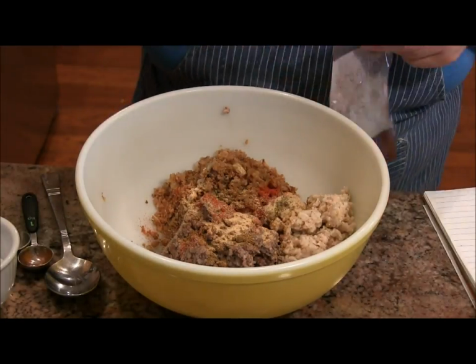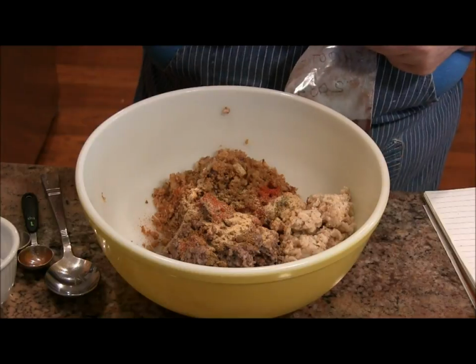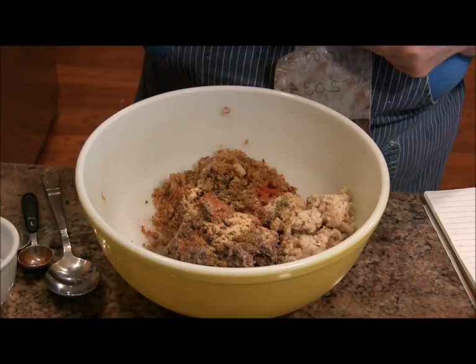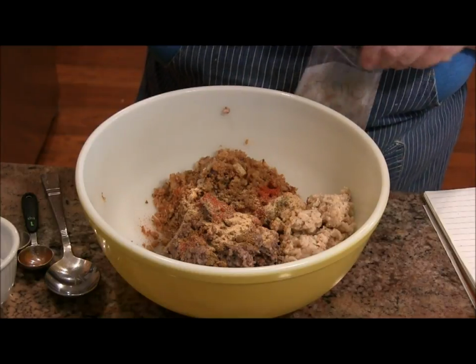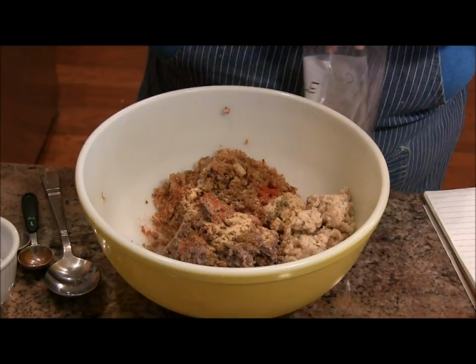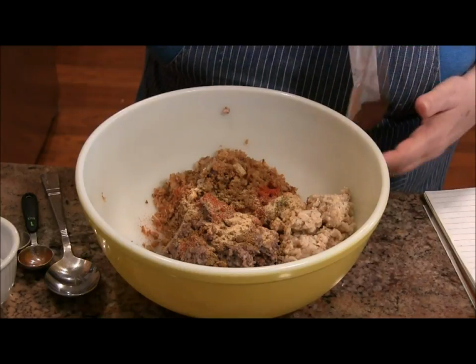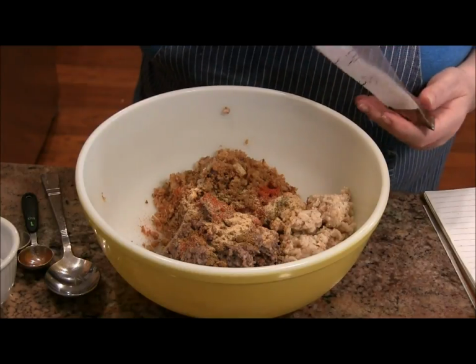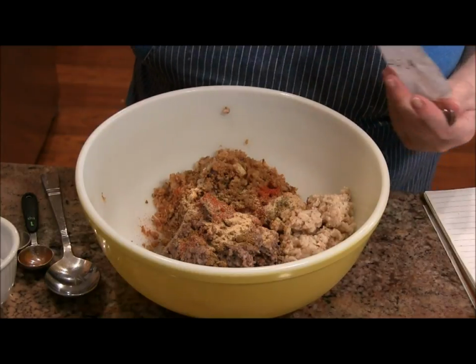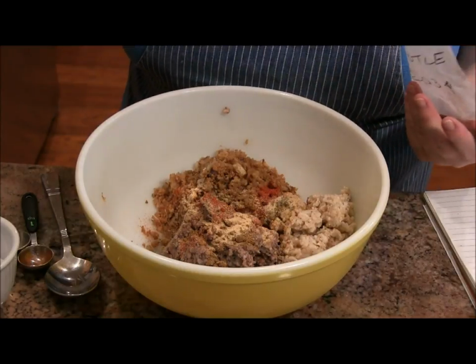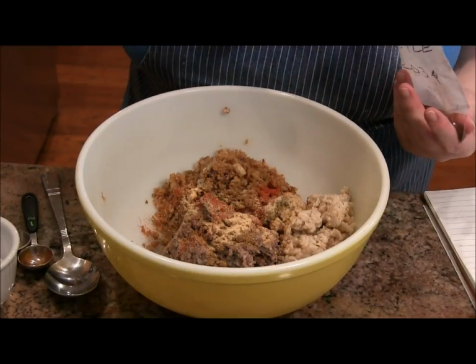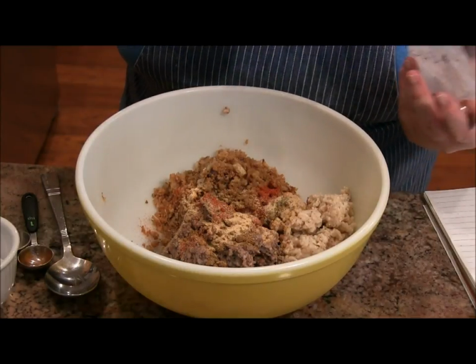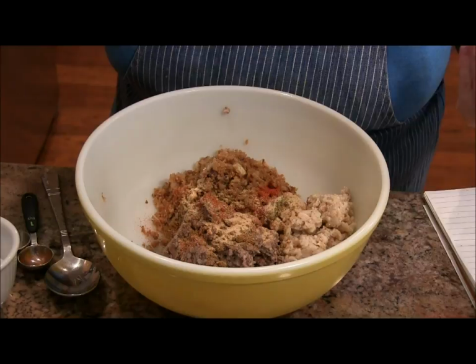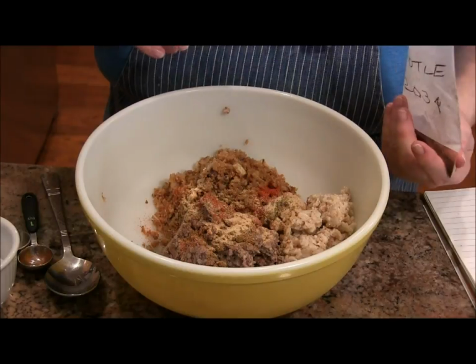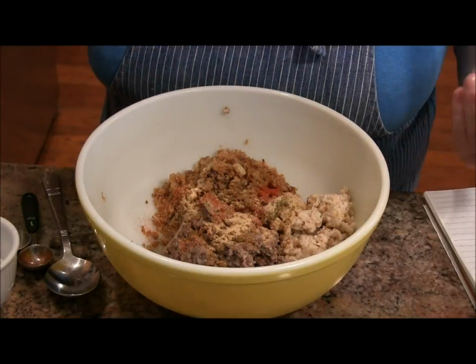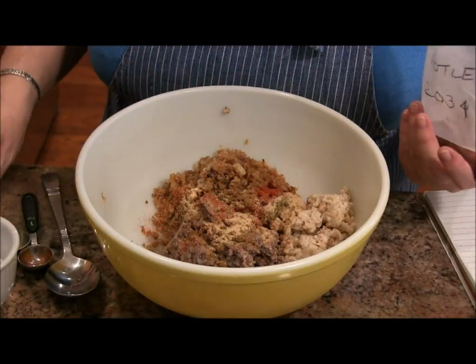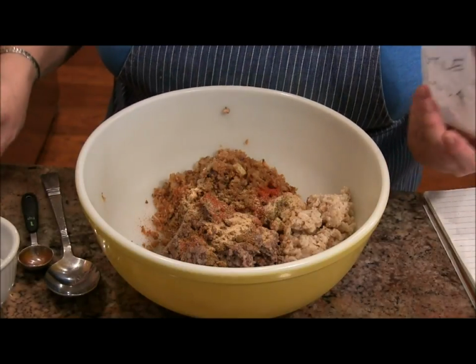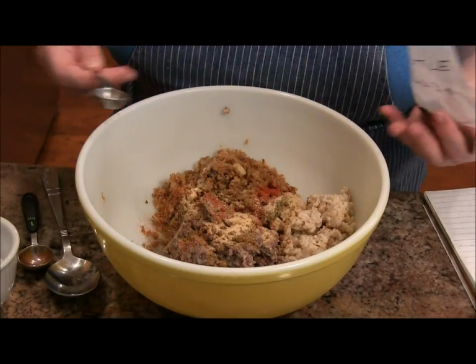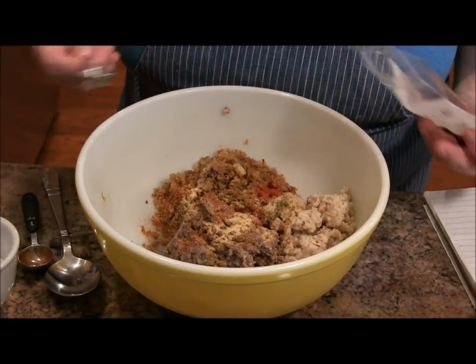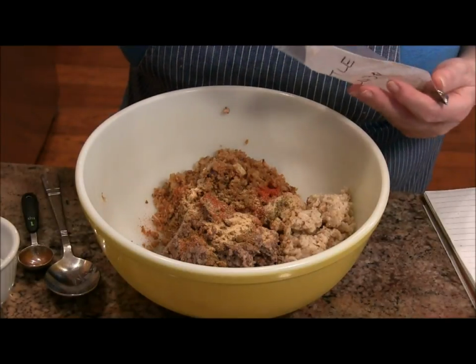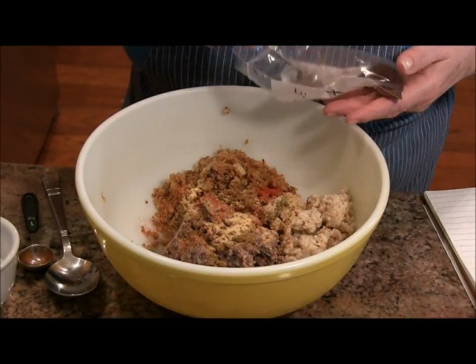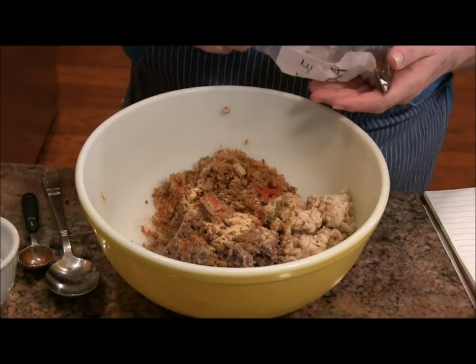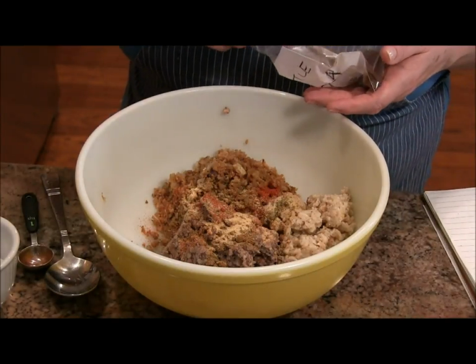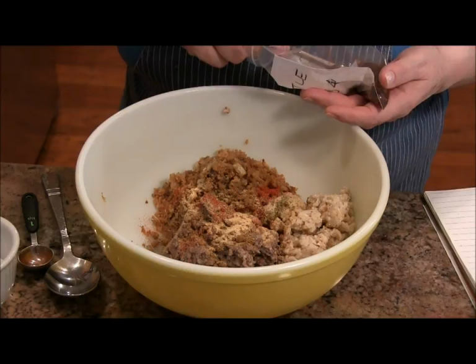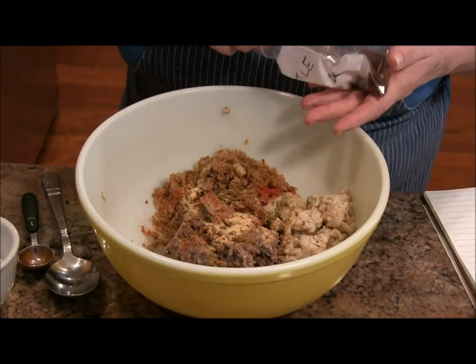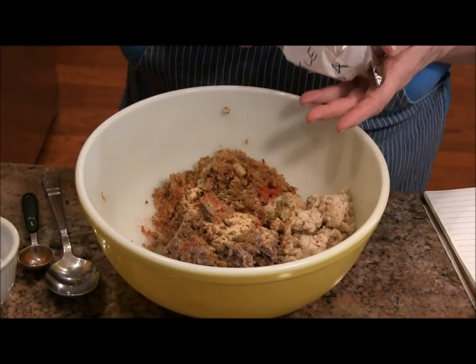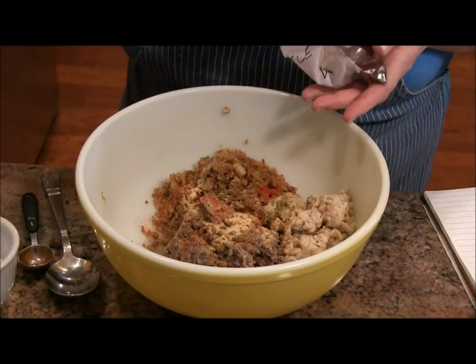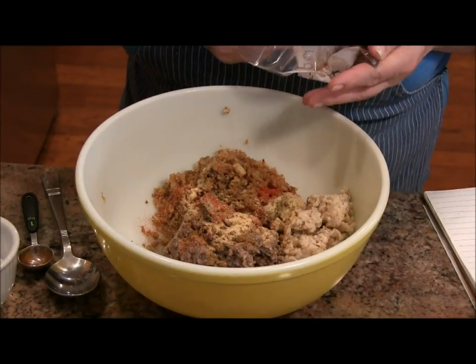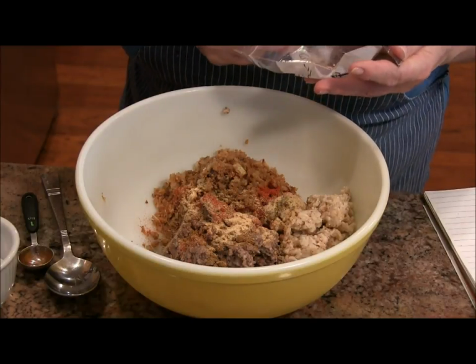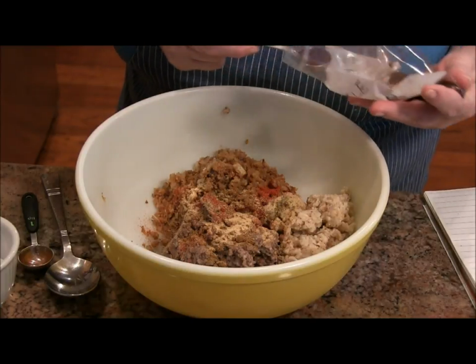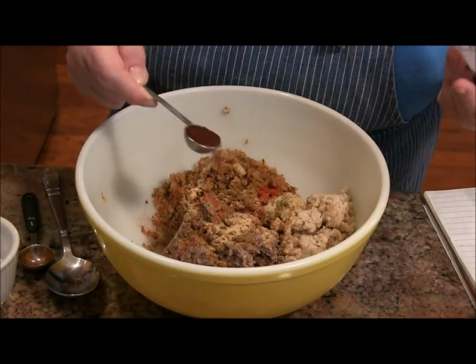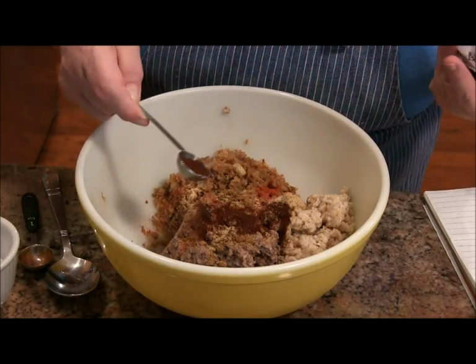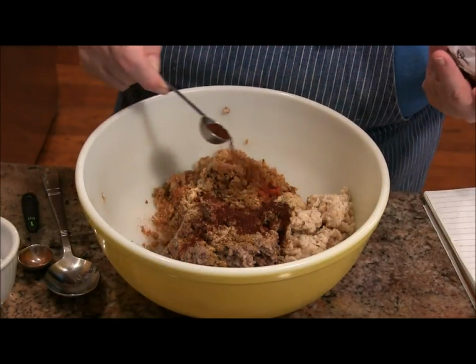Everything was cooked in this bowl. This is like a treasure to me. I can remember it as a child — donuts, cookies, bread dough, chili. And here is a teaspoon of chipotle.